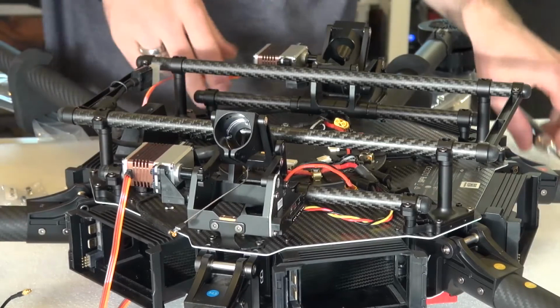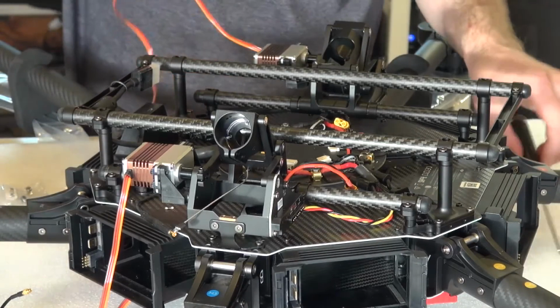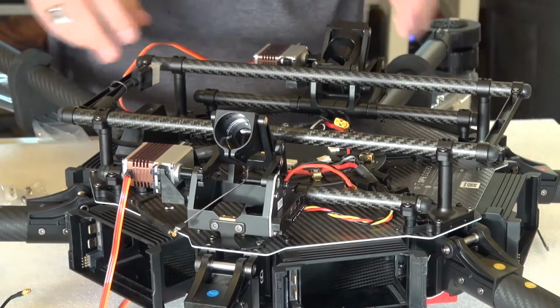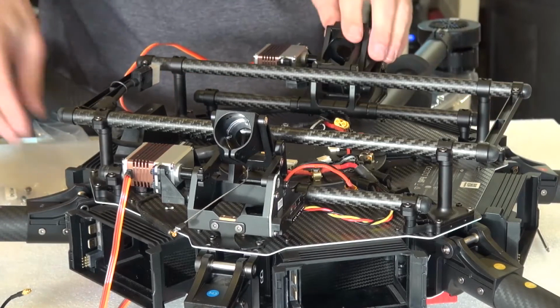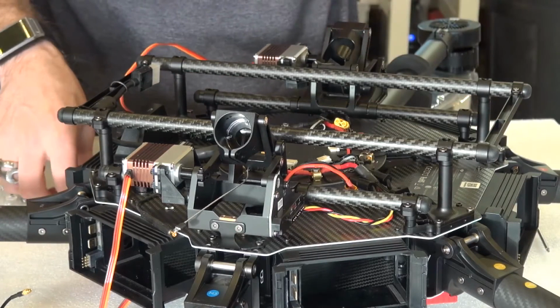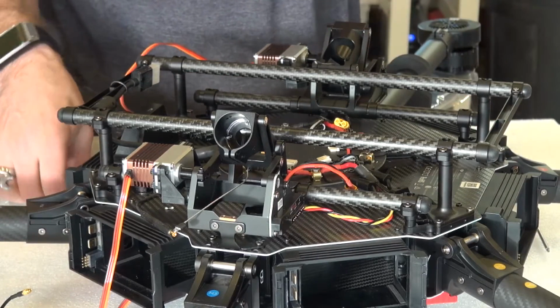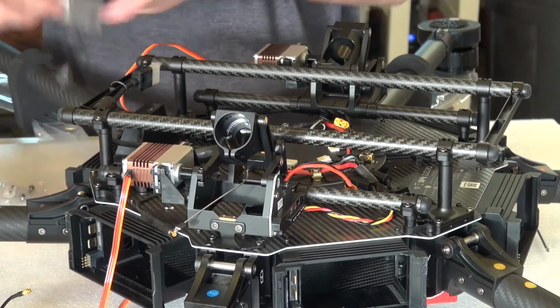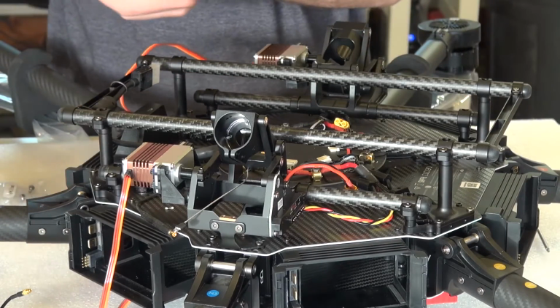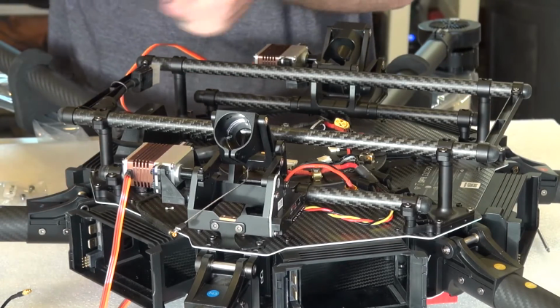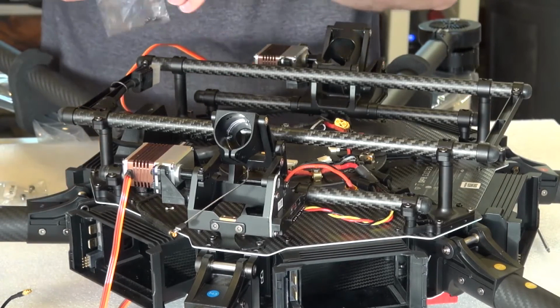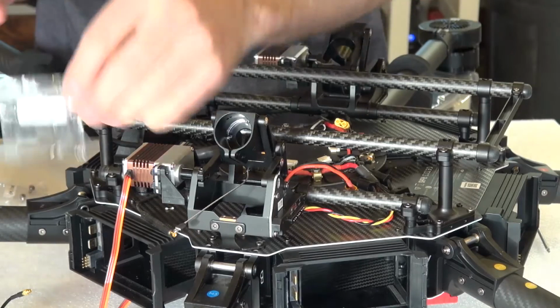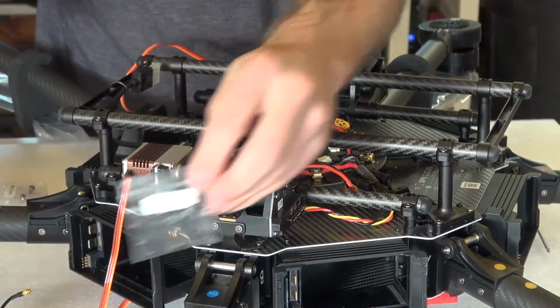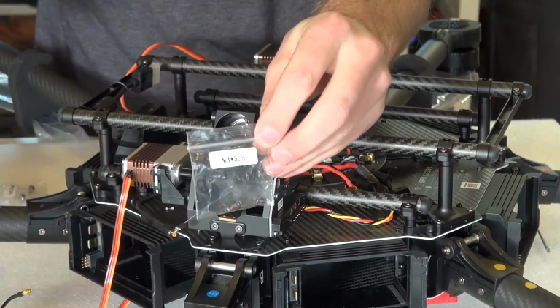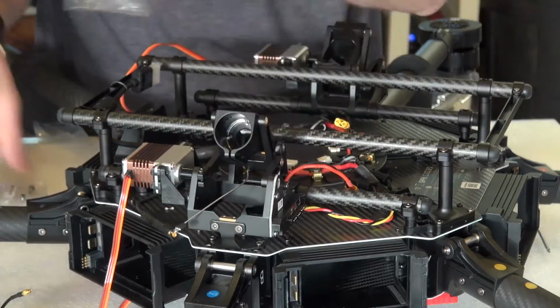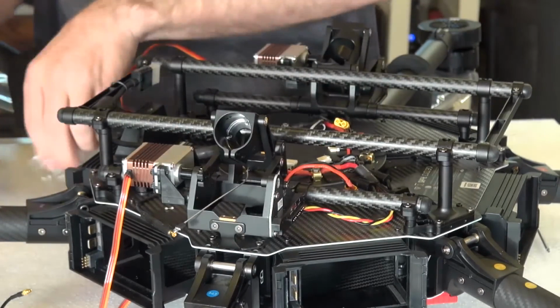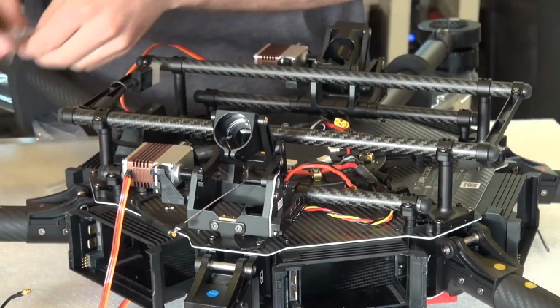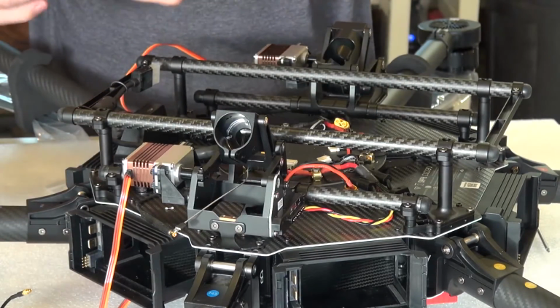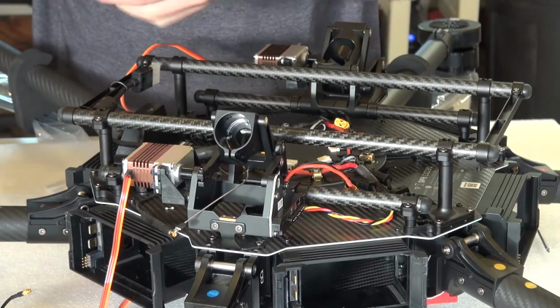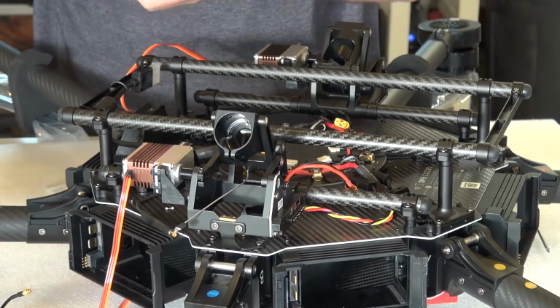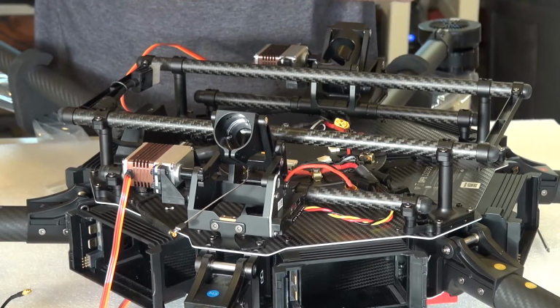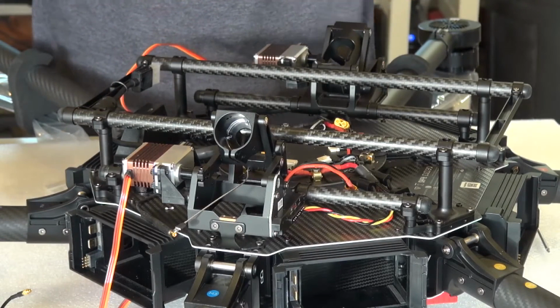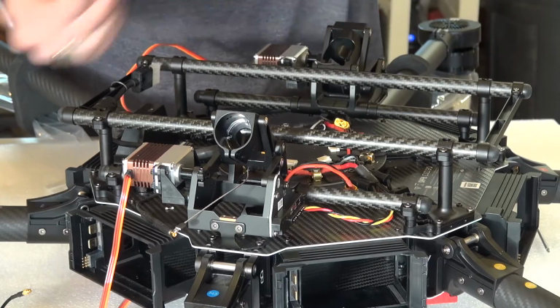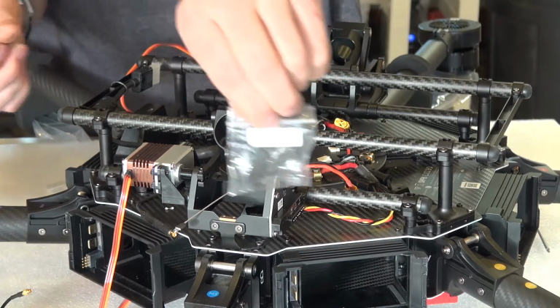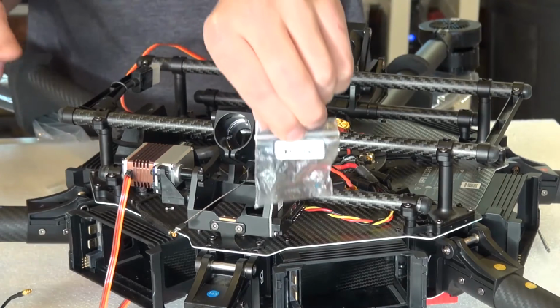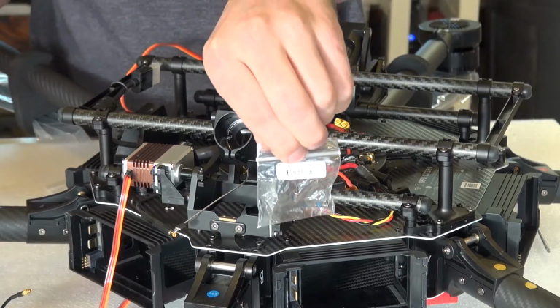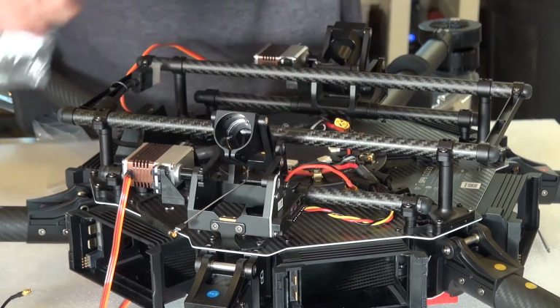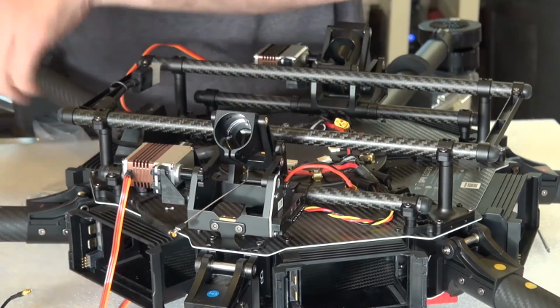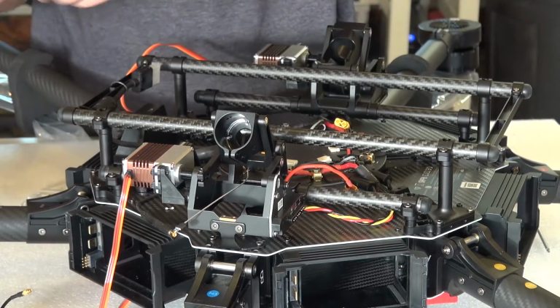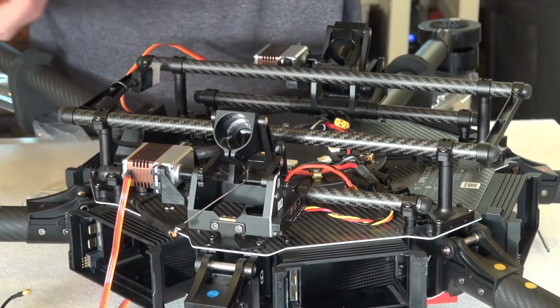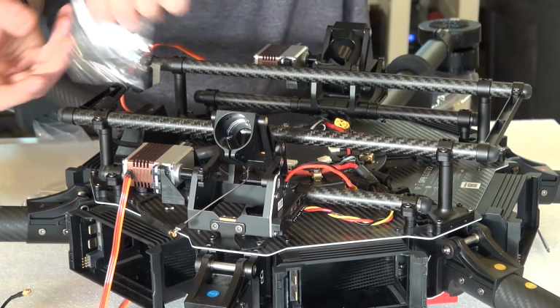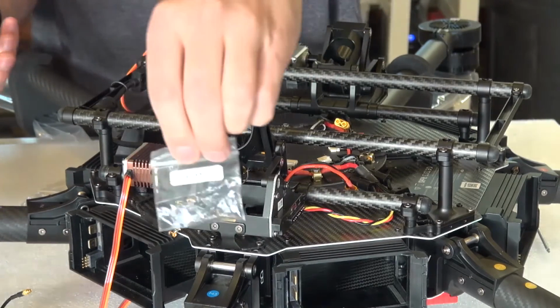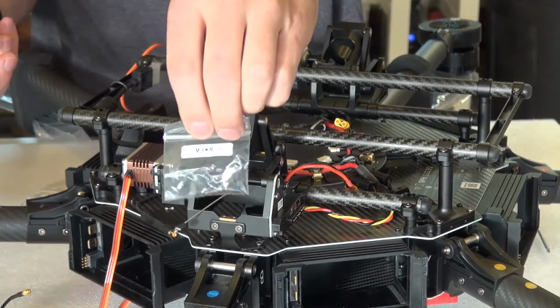That's the landing gear modules done. You should be left with two extra M3 by 5.5s, two extra M3 by 6.5s, and two extra M3 by 8.5s.